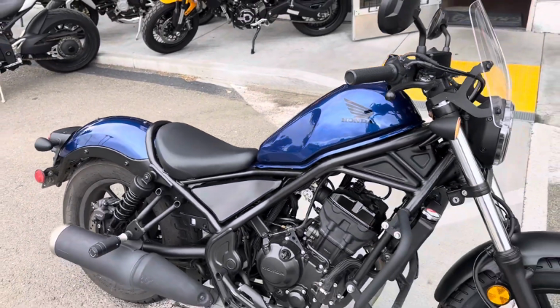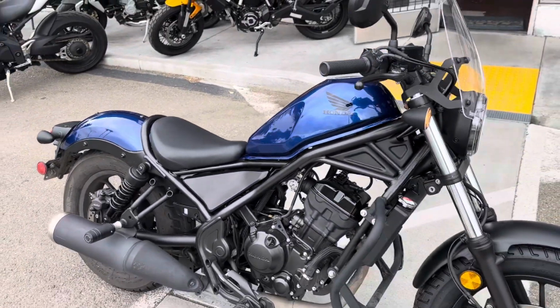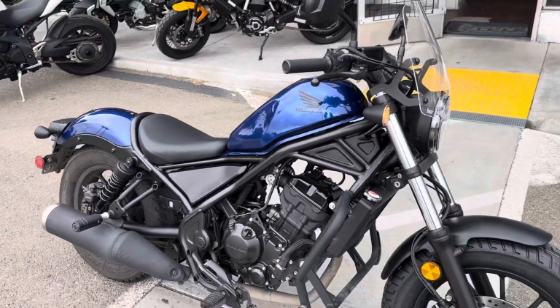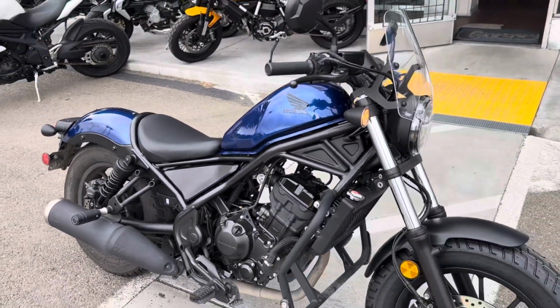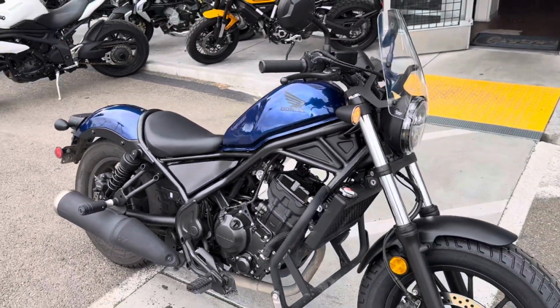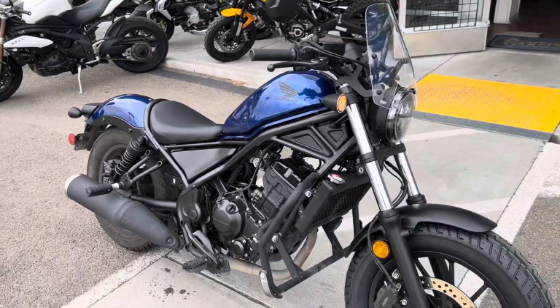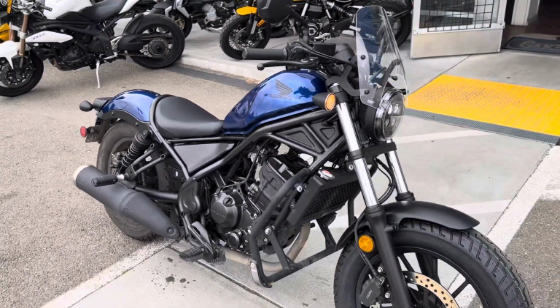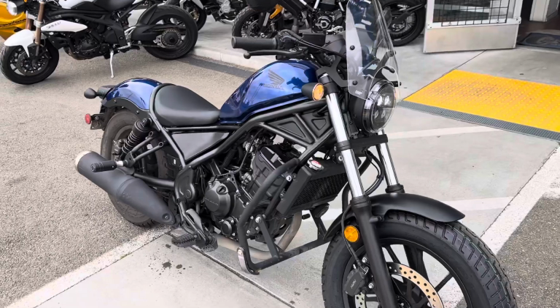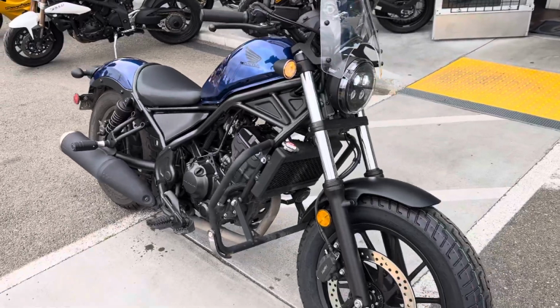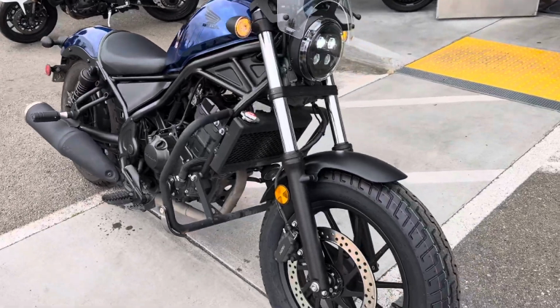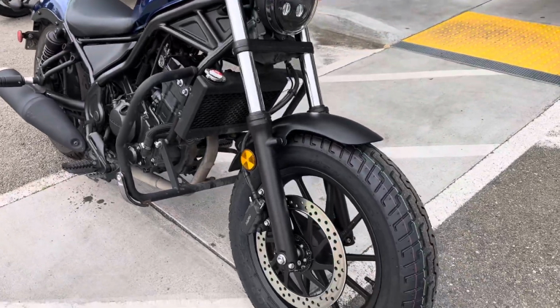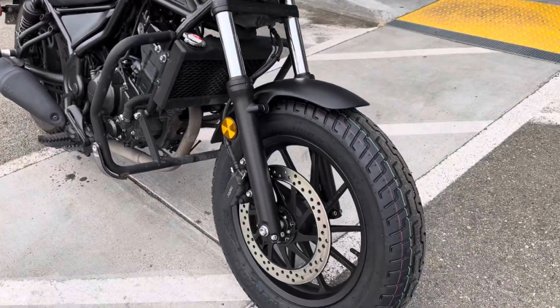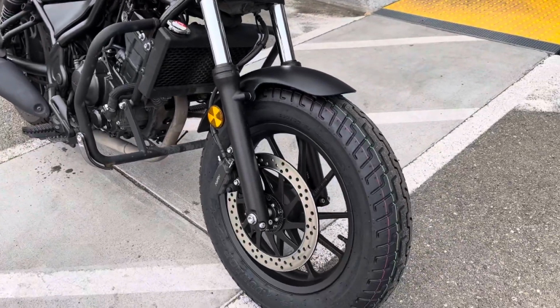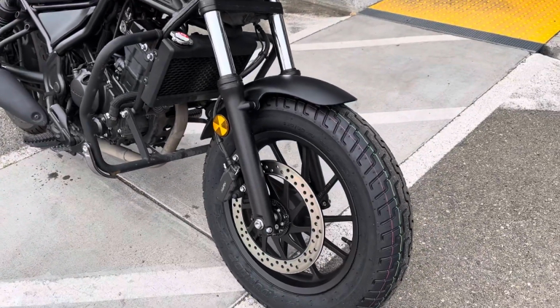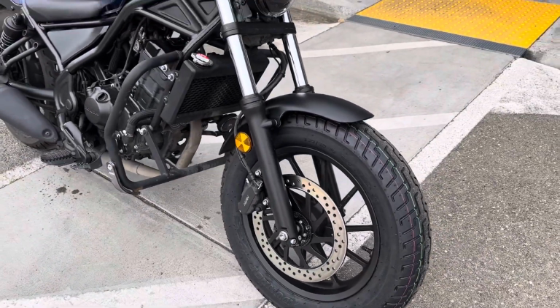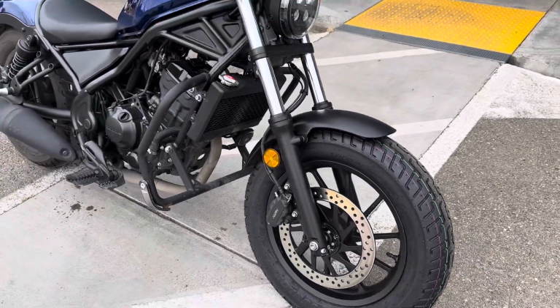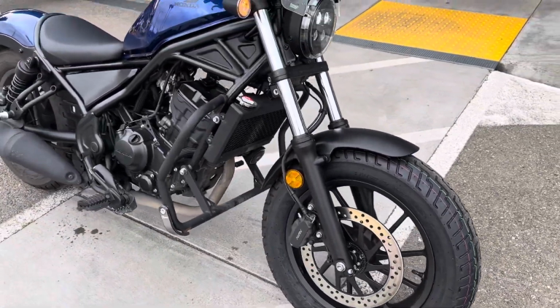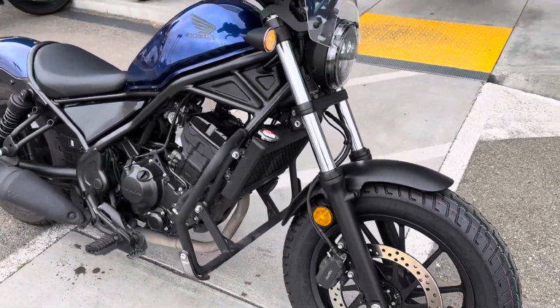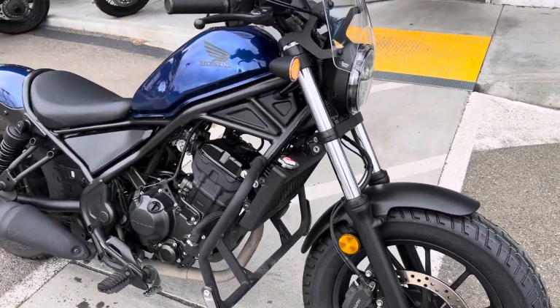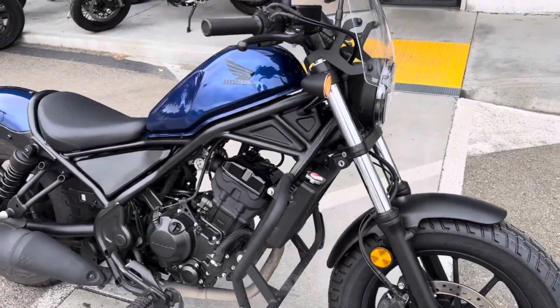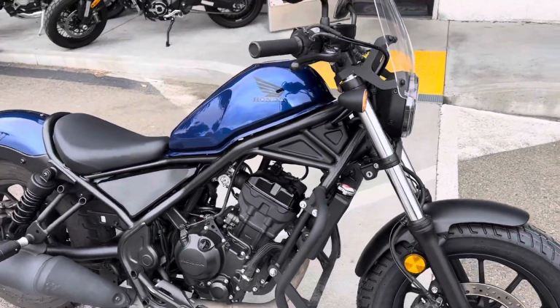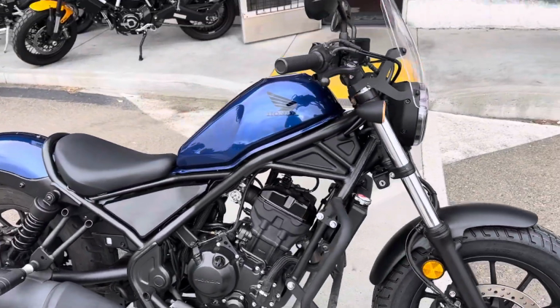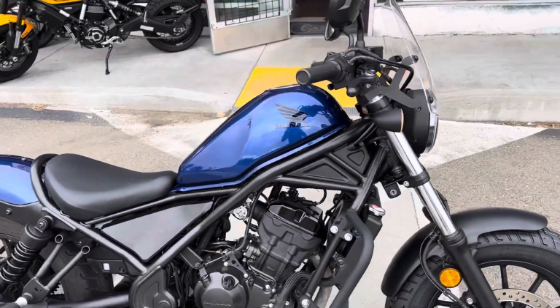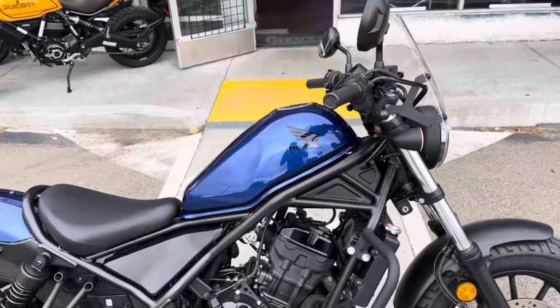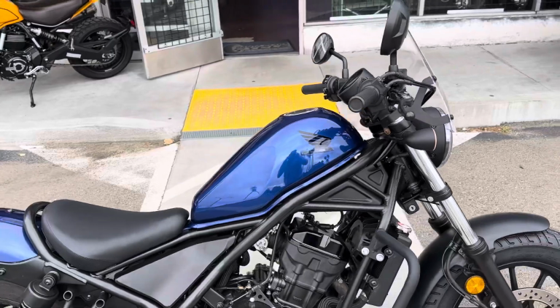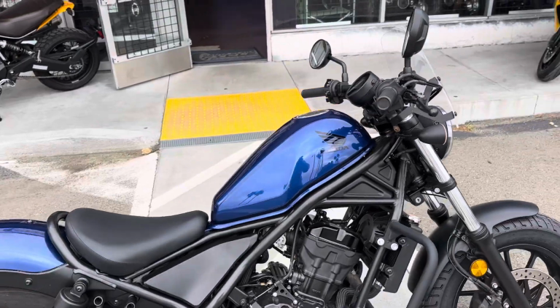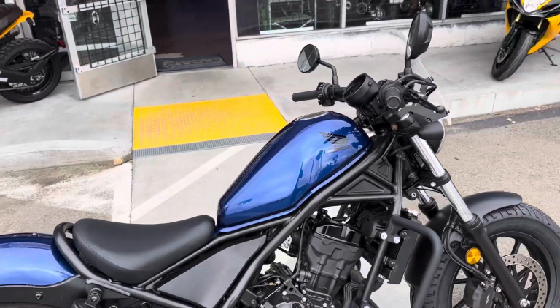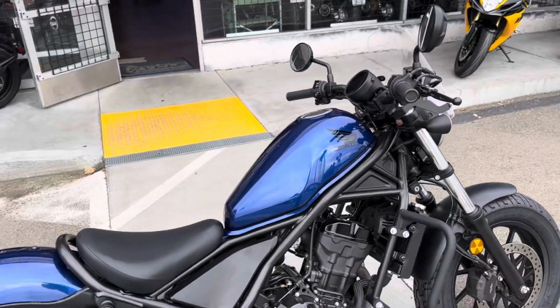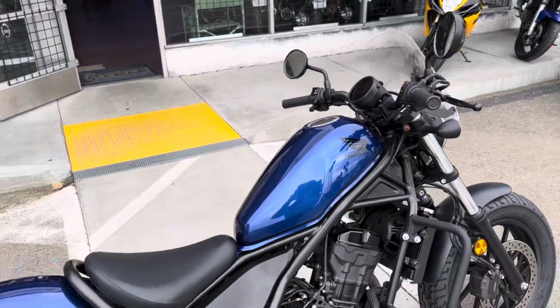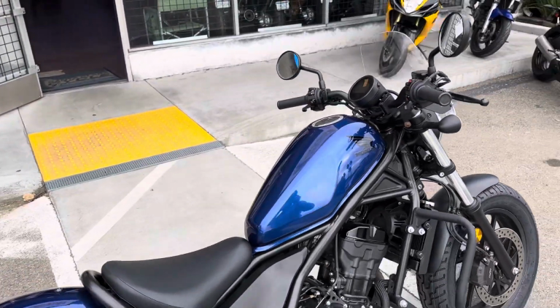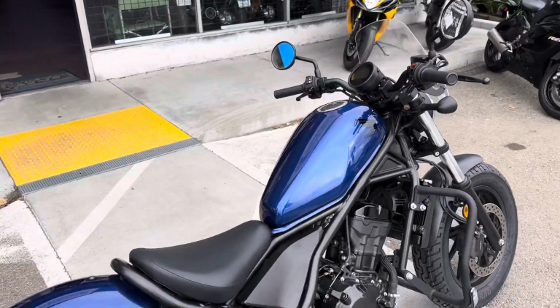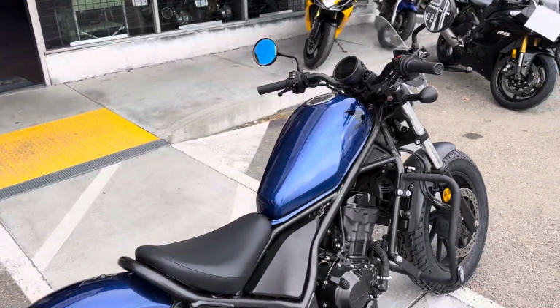The 300cc single cylinder engine is great for a beginner rider. It has a new front tire, low seat height, and is lightweight, making it easy to handle and maneuver.